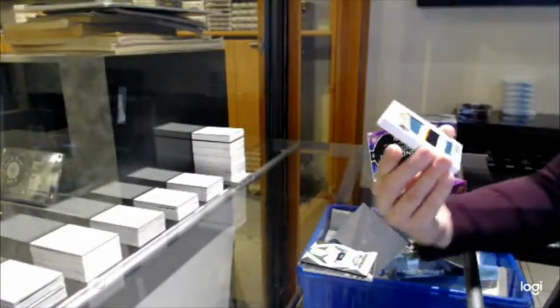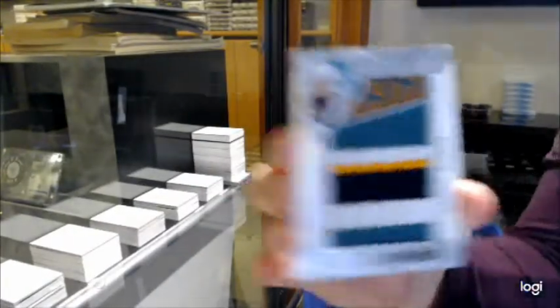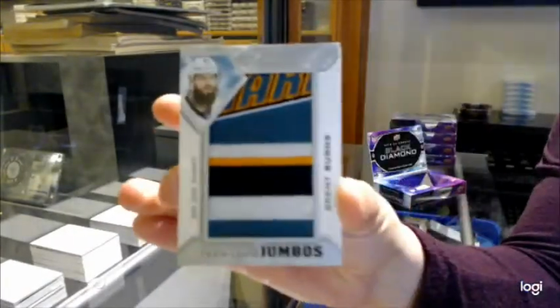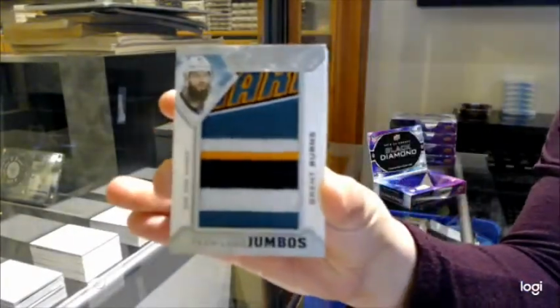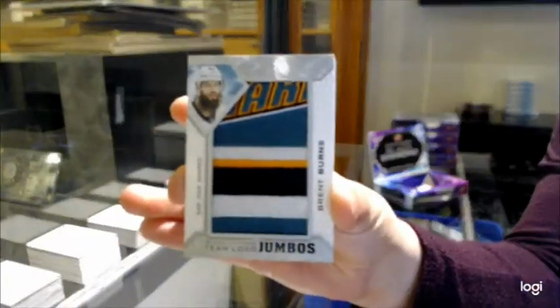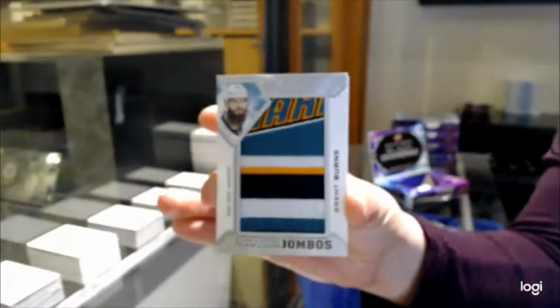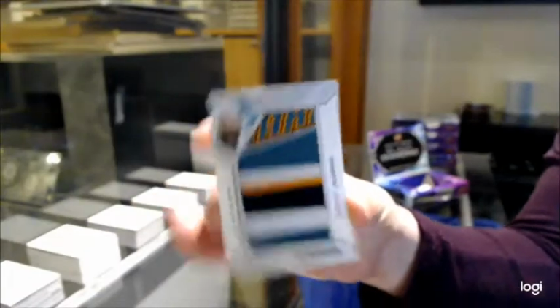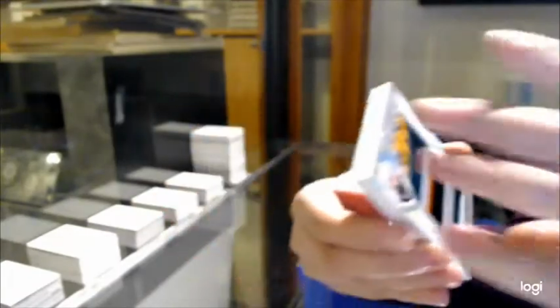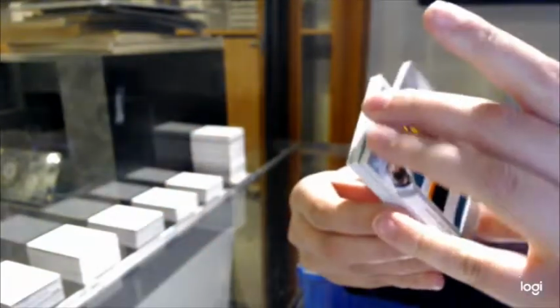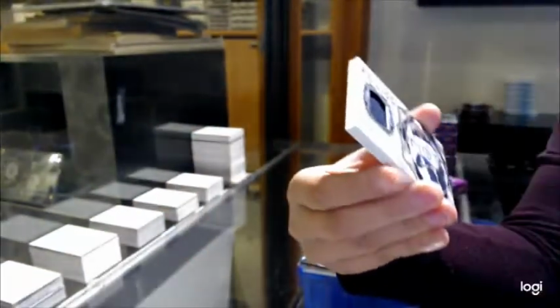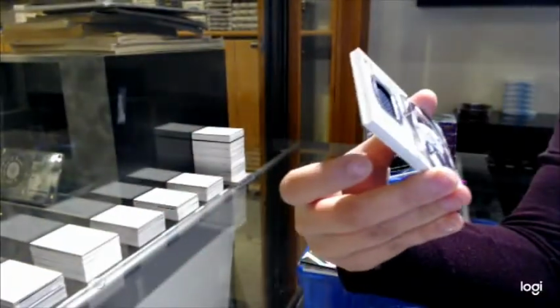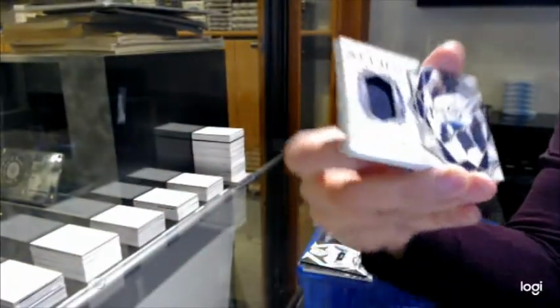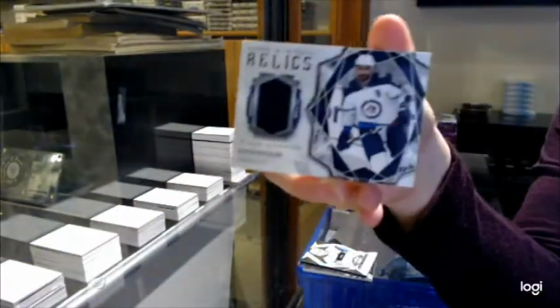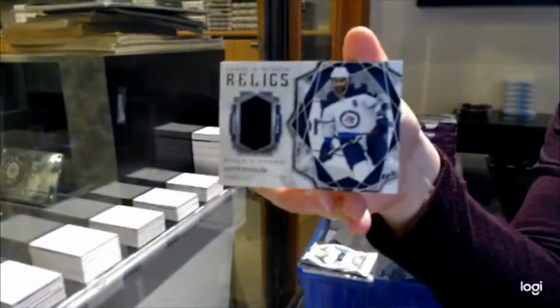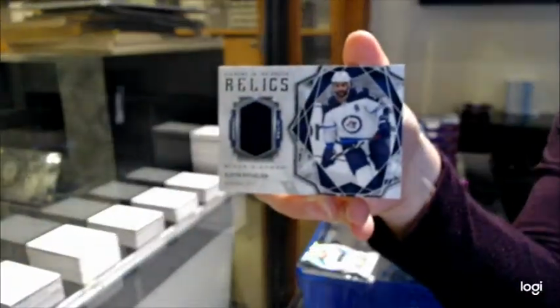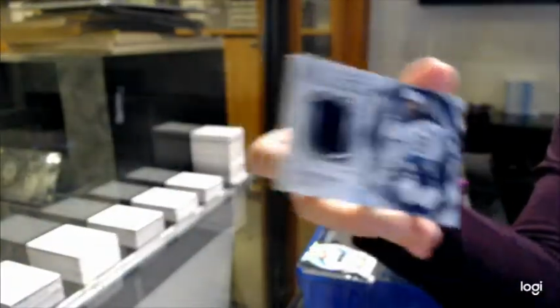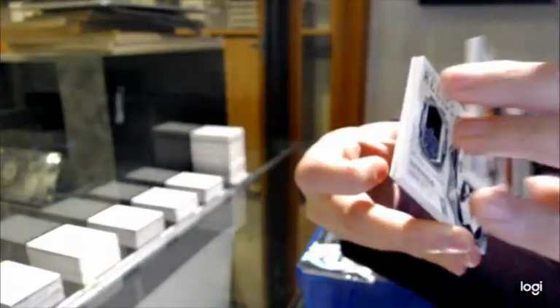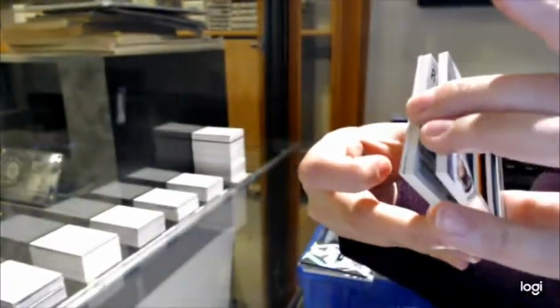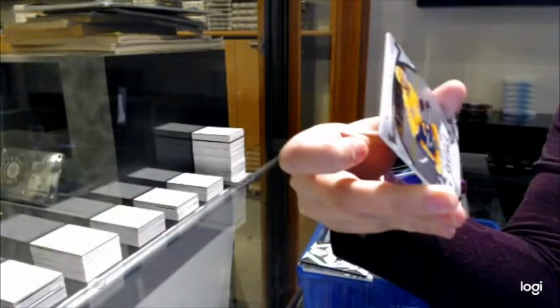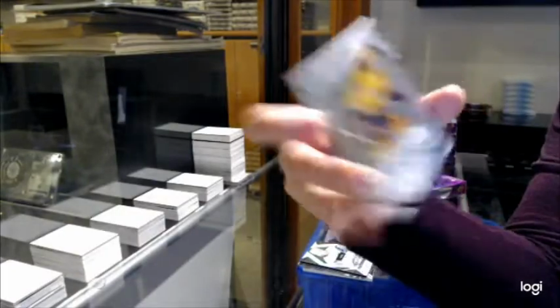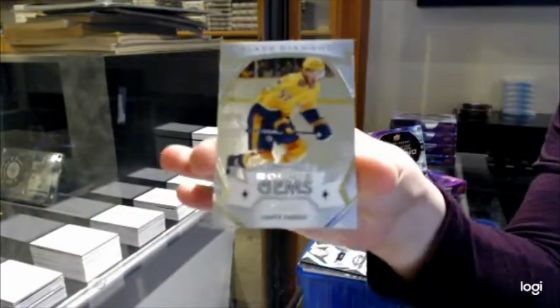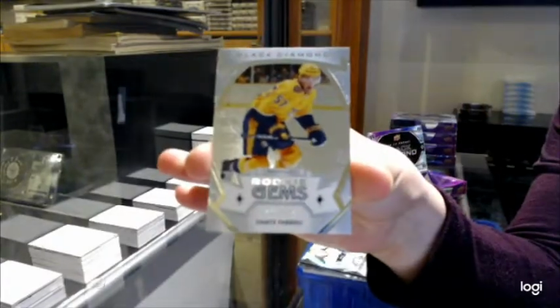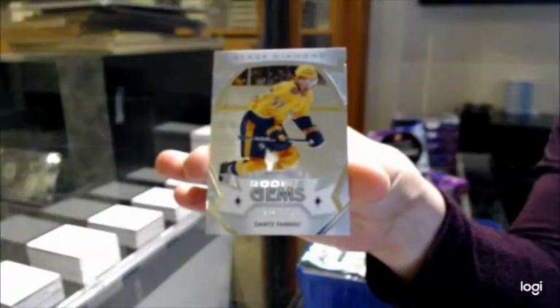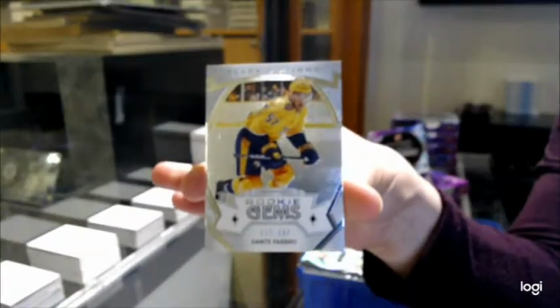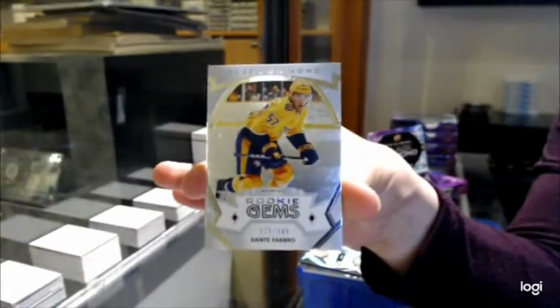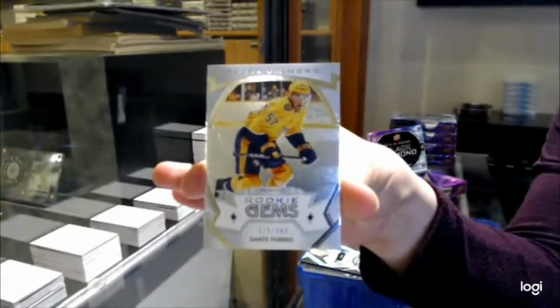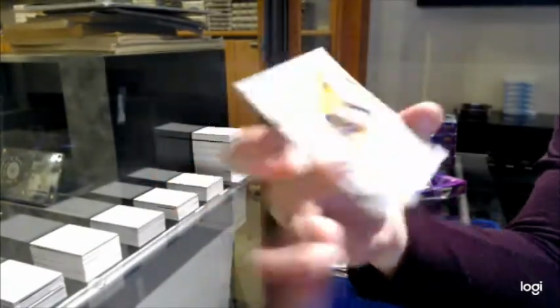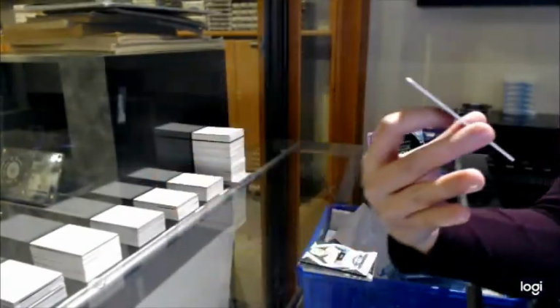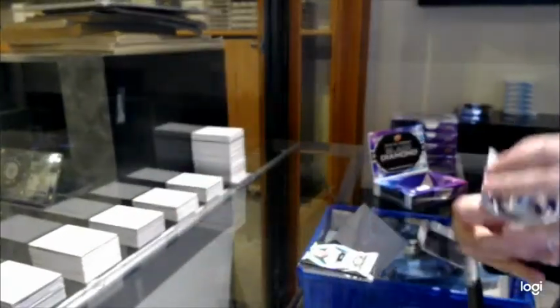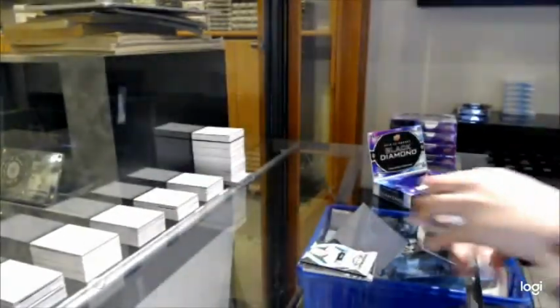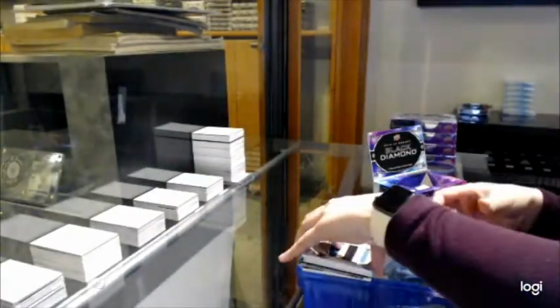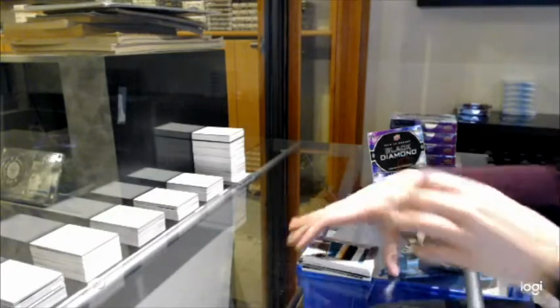Timo Bojumbo's Brent Burns for the San Jose Sharks. Diamond in the Raptors, Dustin Bufflin for the Jets. And a Rookie Gems of Dante Fabro for the Nashville Predators, number 399.